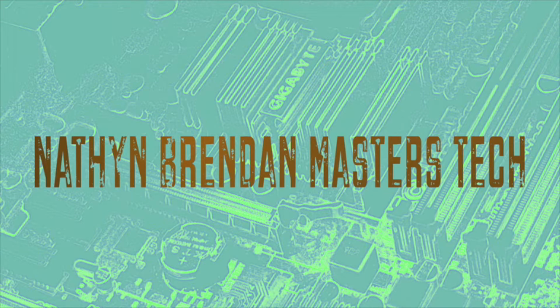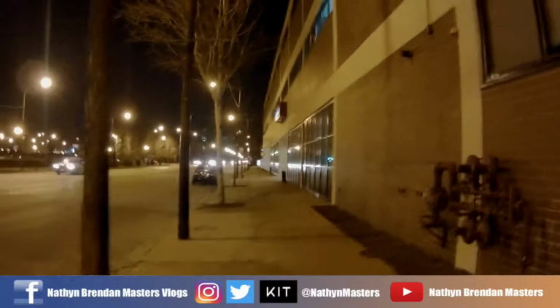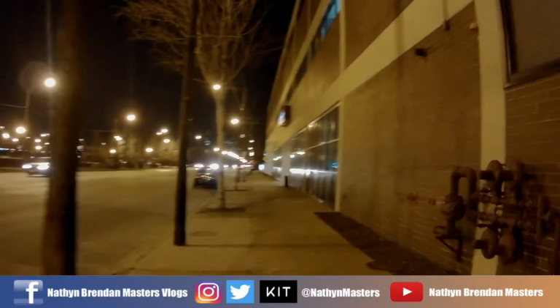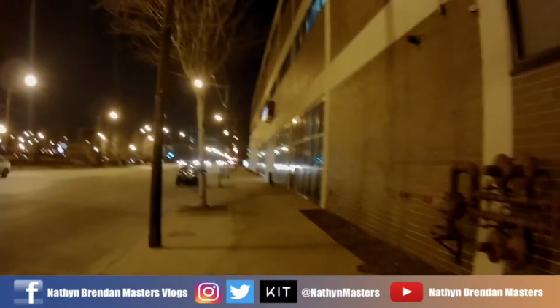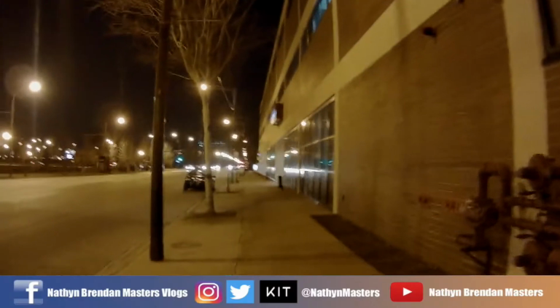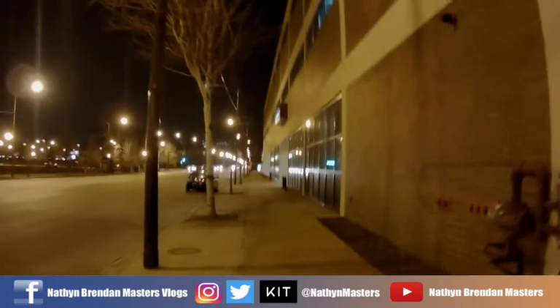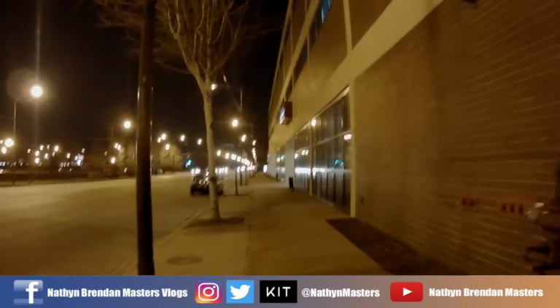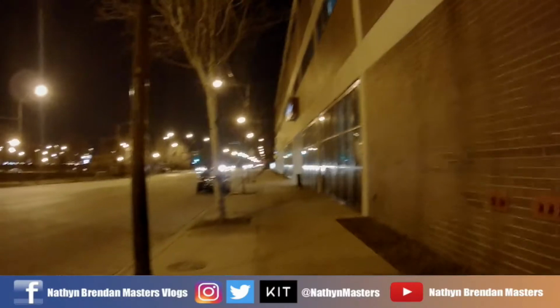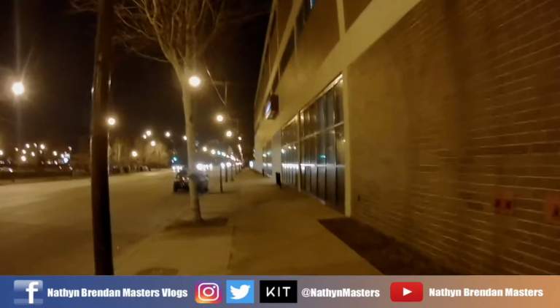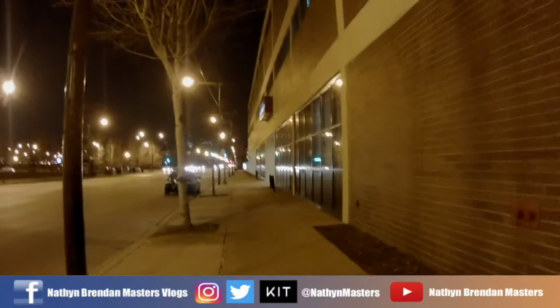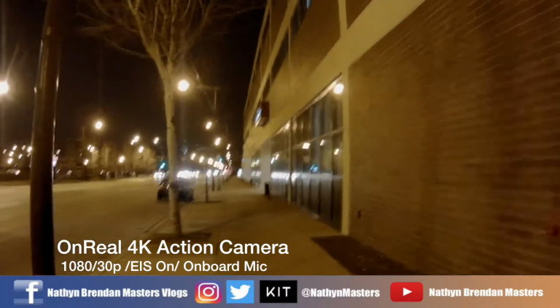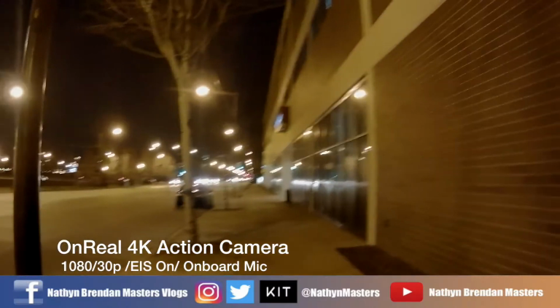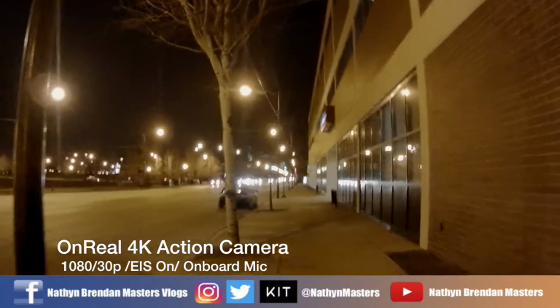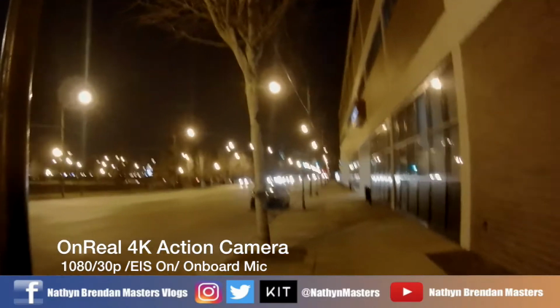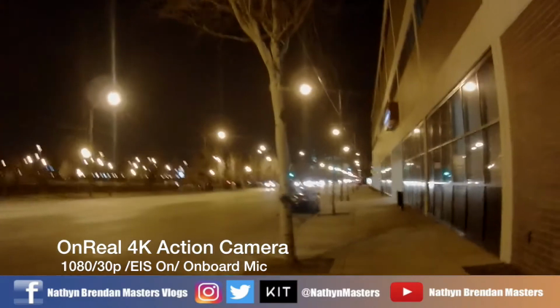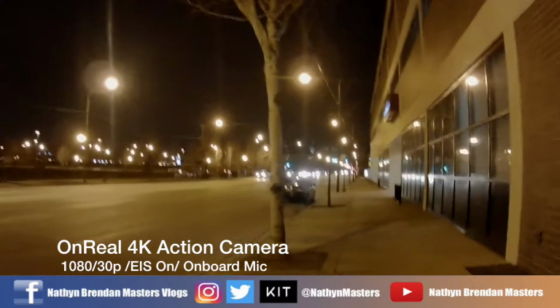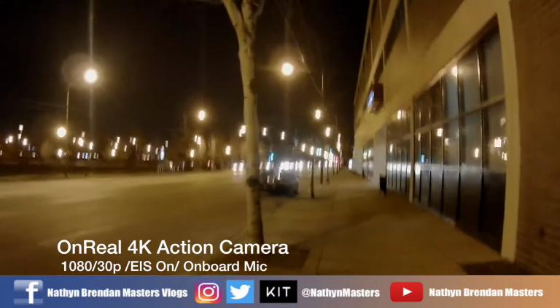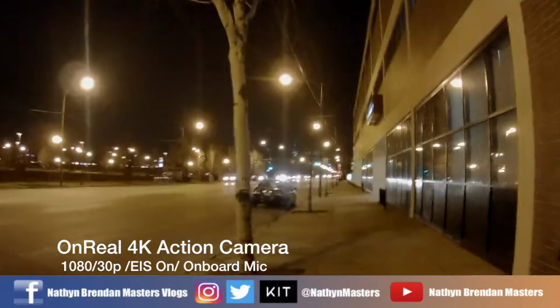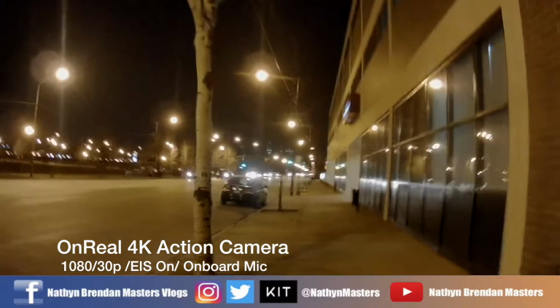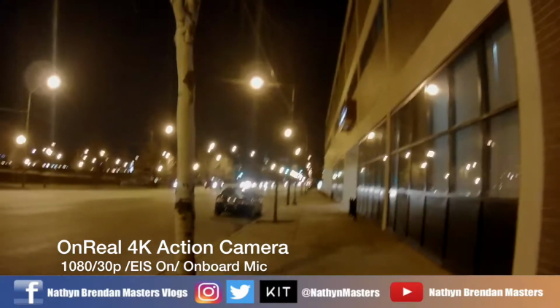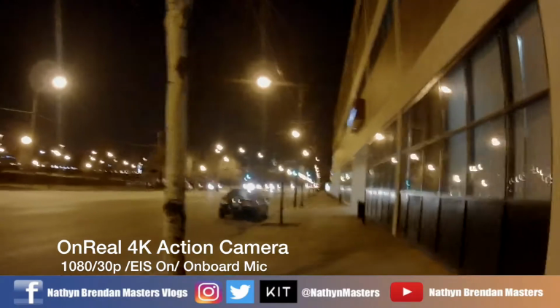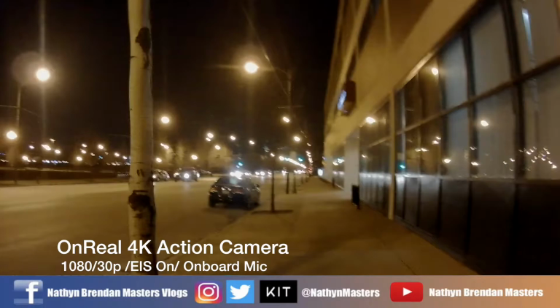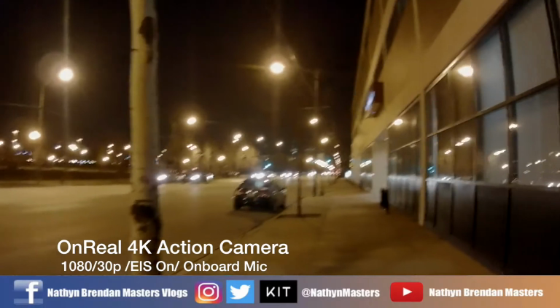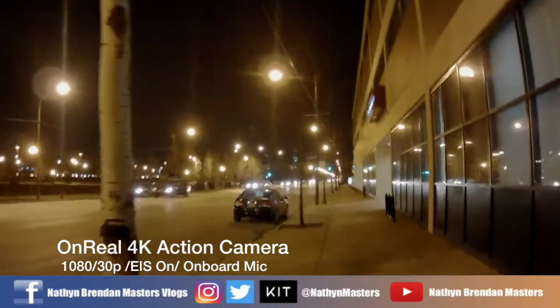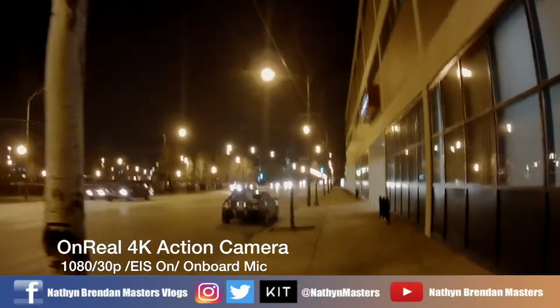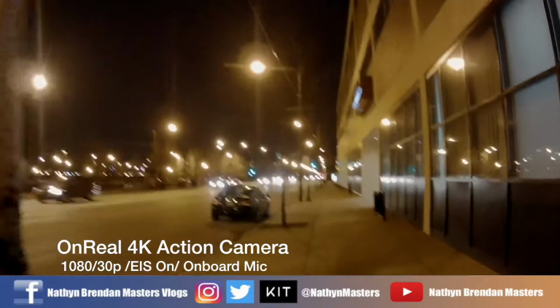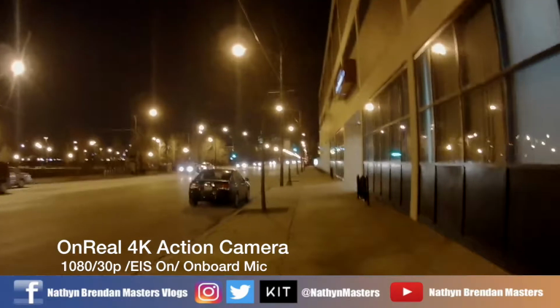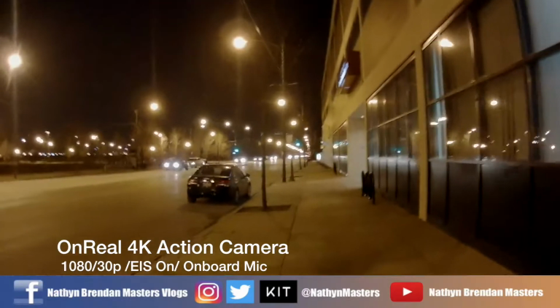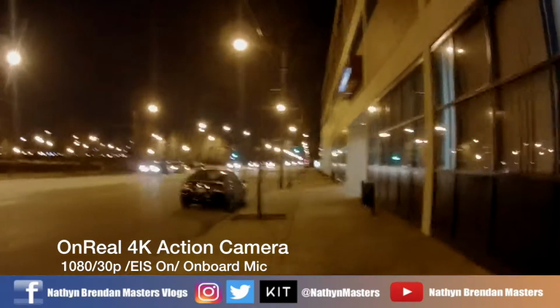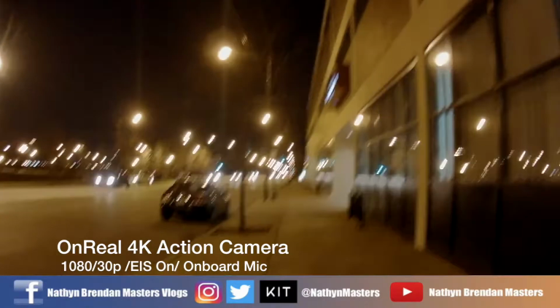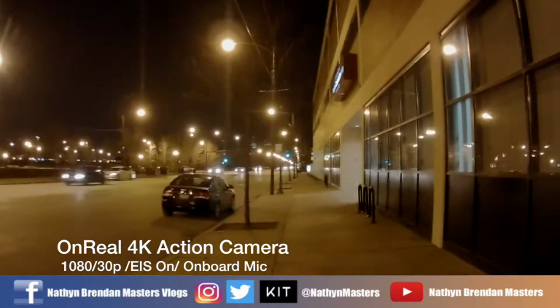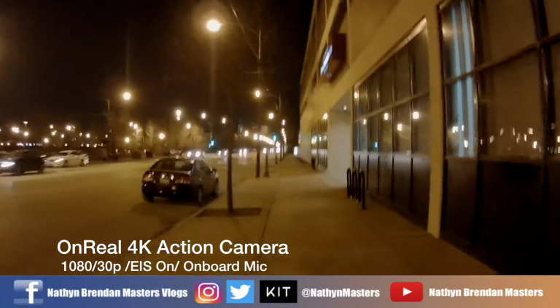Hey guys, Nathan Brandon Masters, Nathan Brandon Masters Tech. Yesterday I promised you guys some nighttime footage from the Unreal 4K Action Camera, and this is that footage.